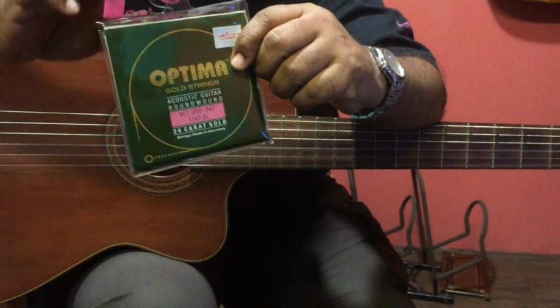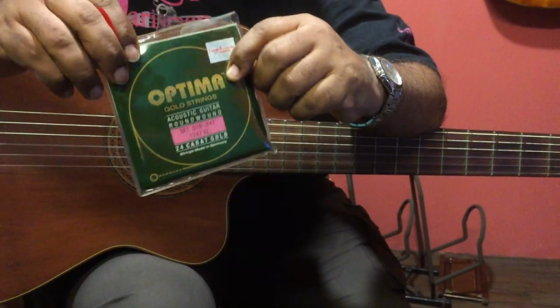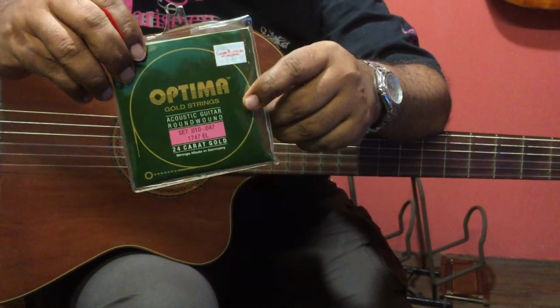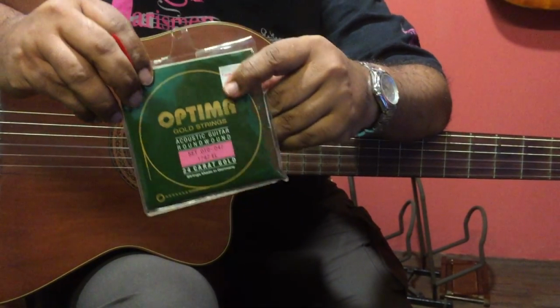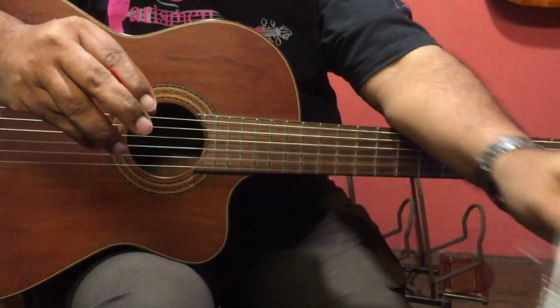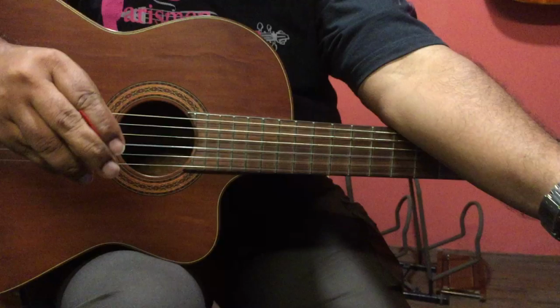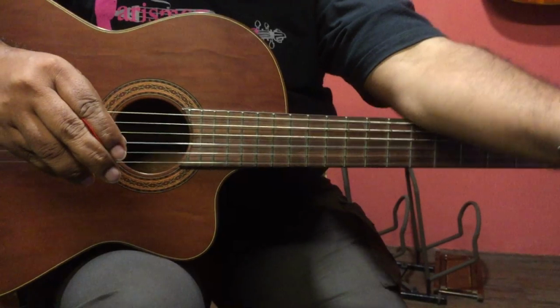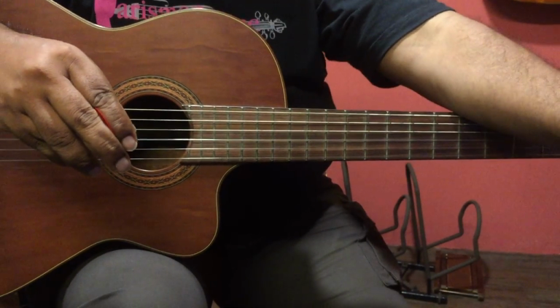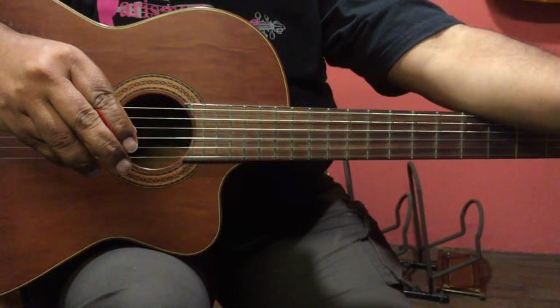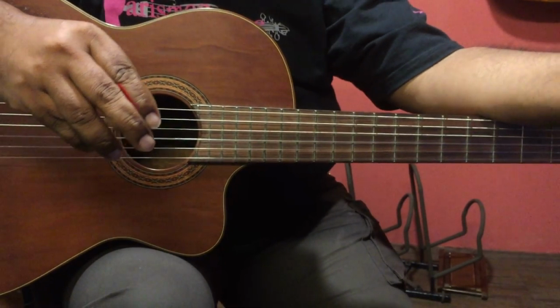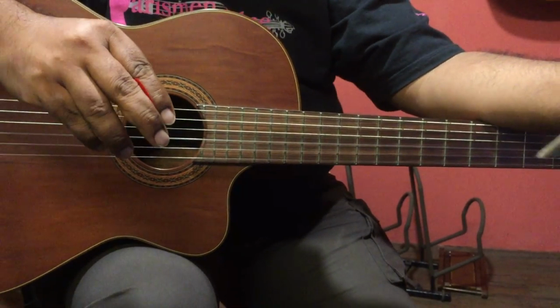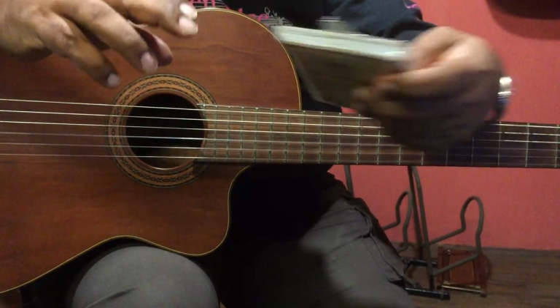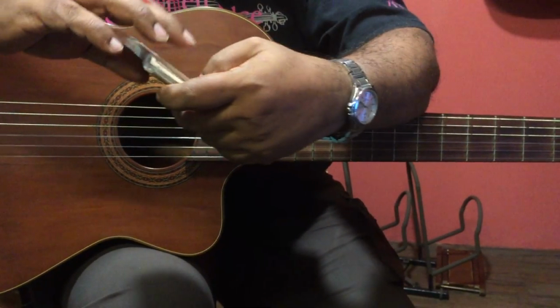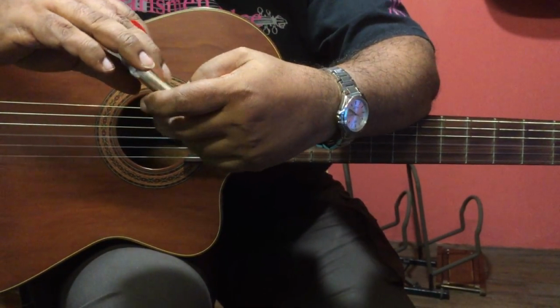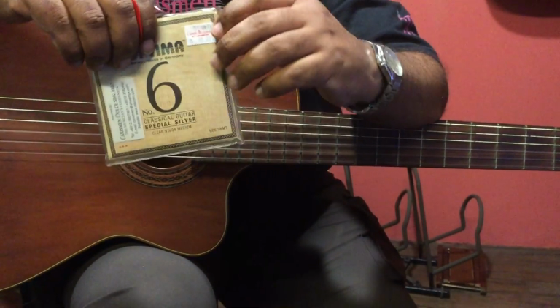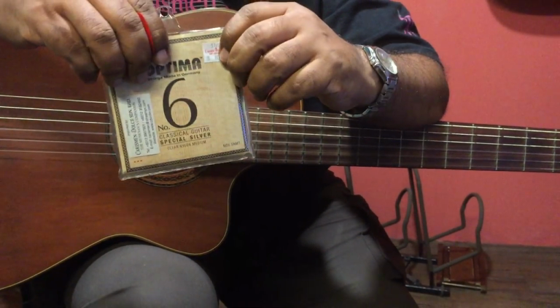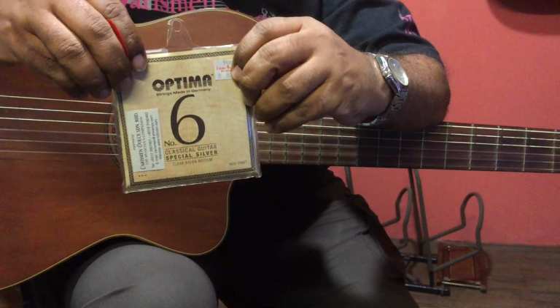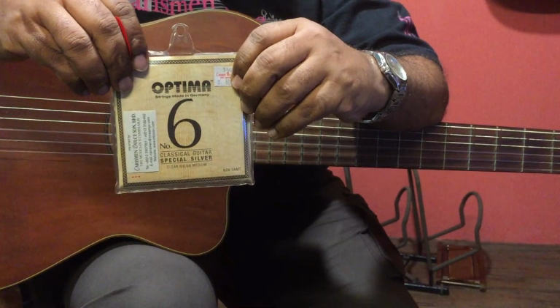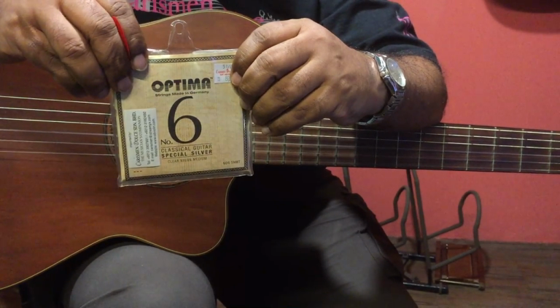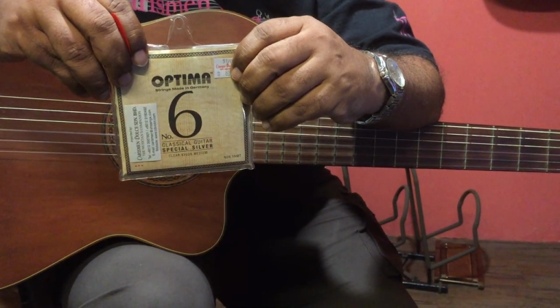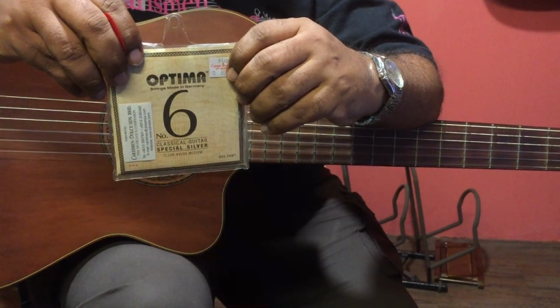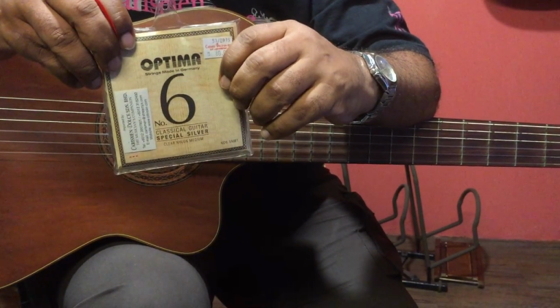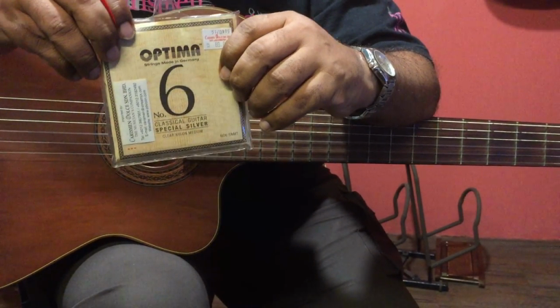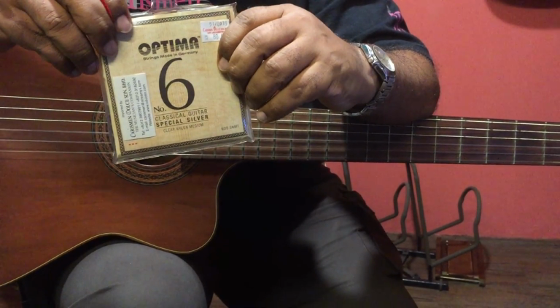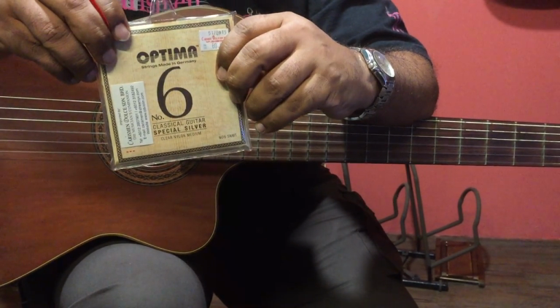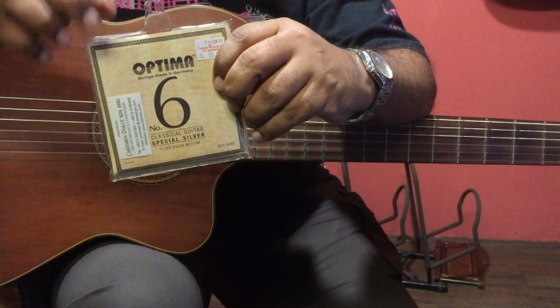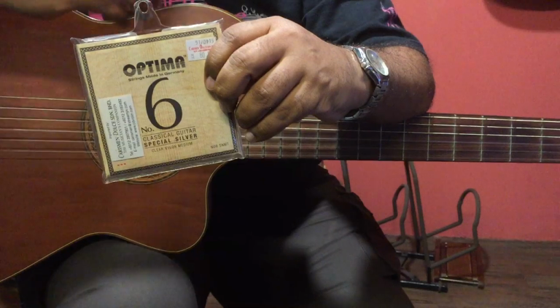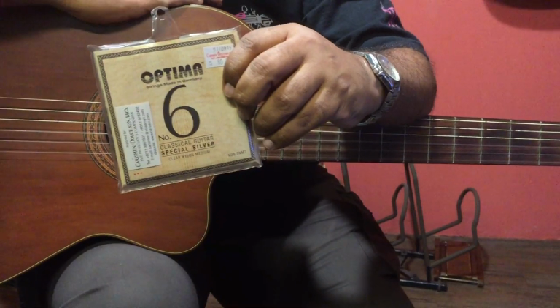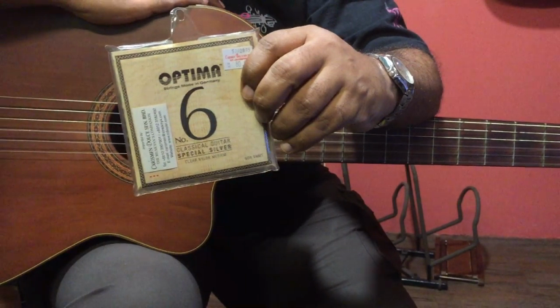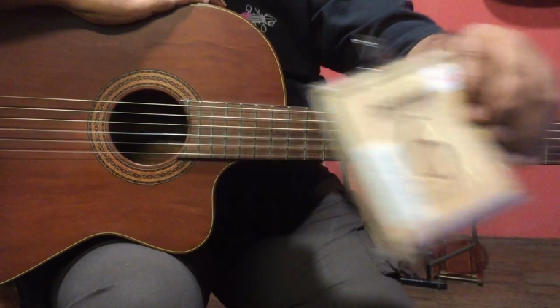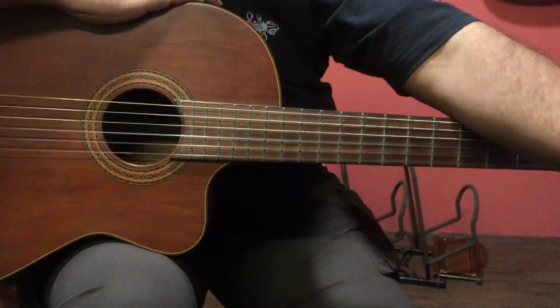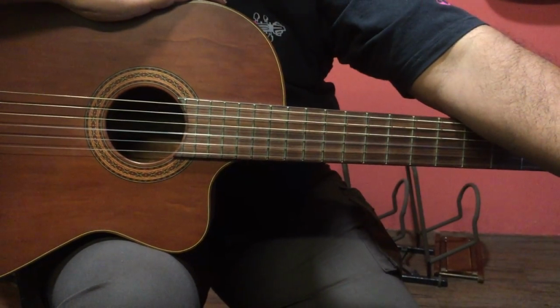This is for the acoustic guitar, of course. And you also have the classical guitar strings. A little bit pricey, but they are very good strings. They last long. They are able to produce very good stable sounds.